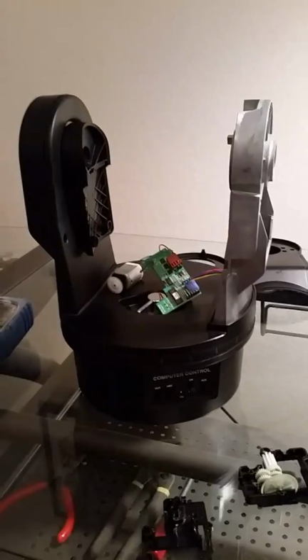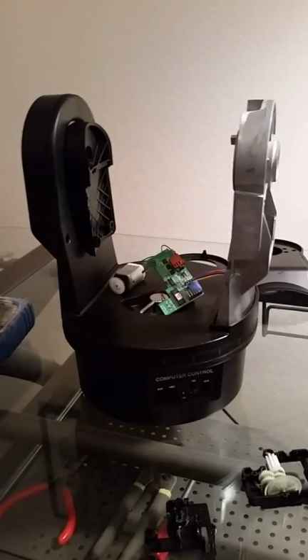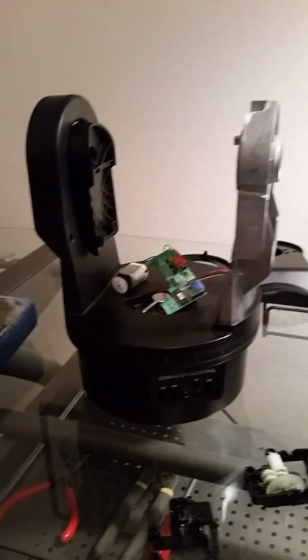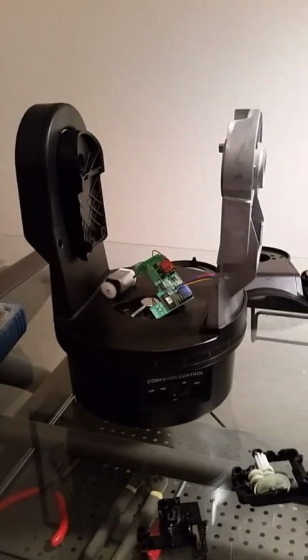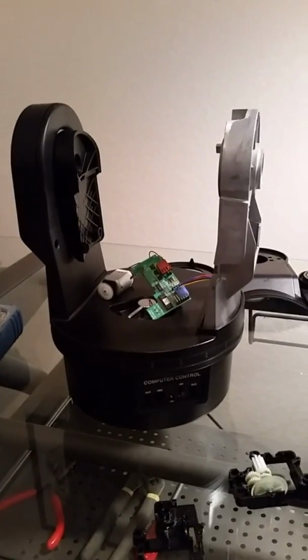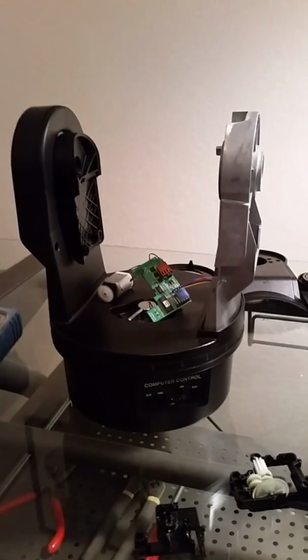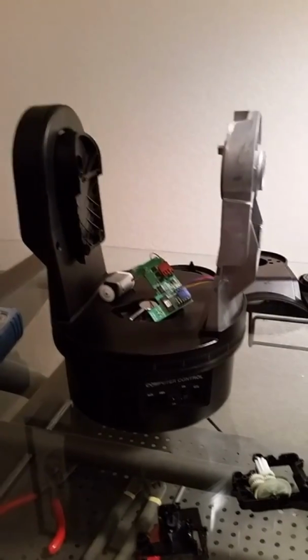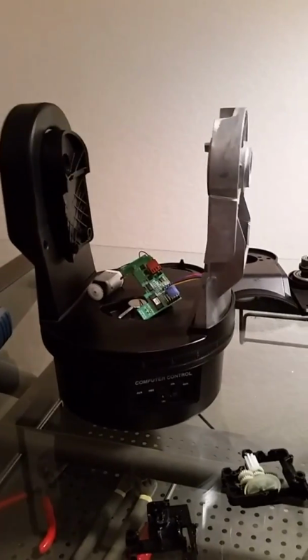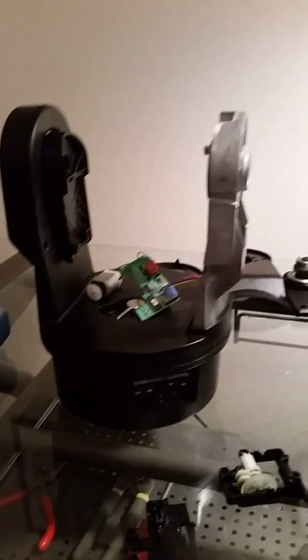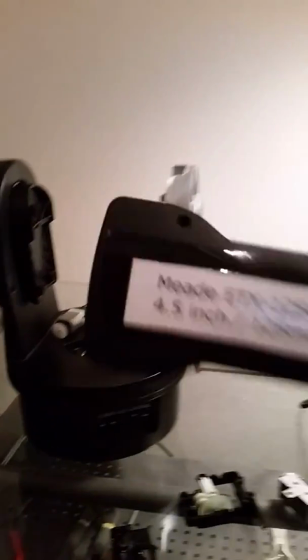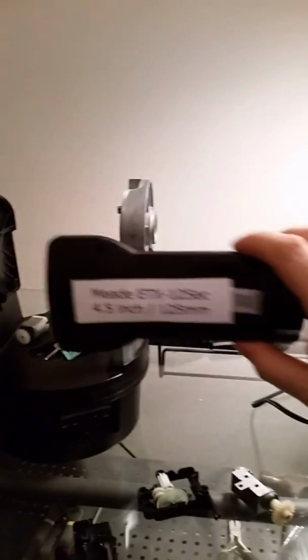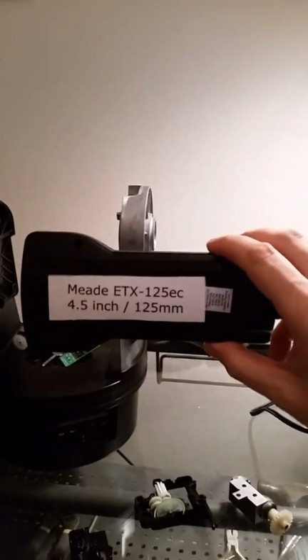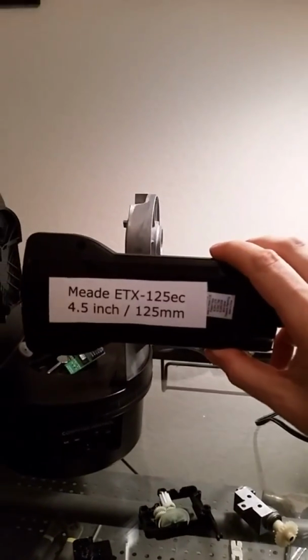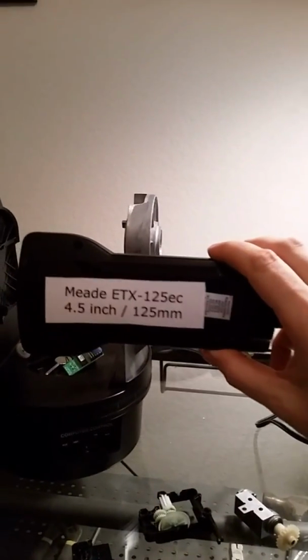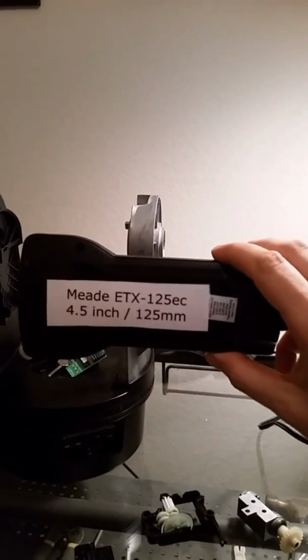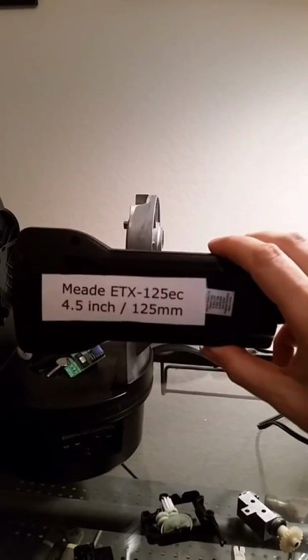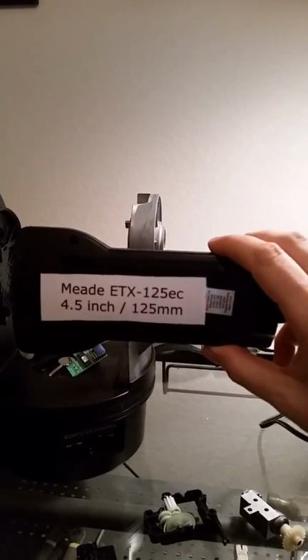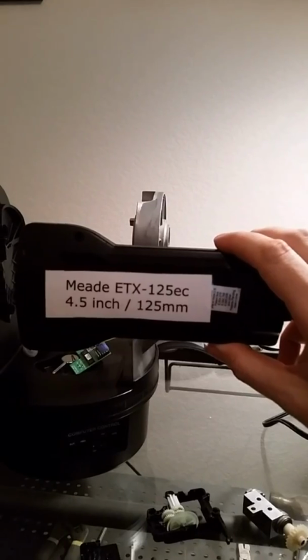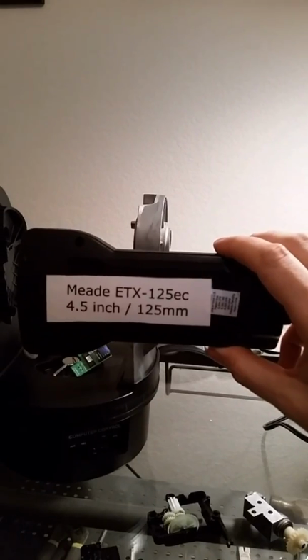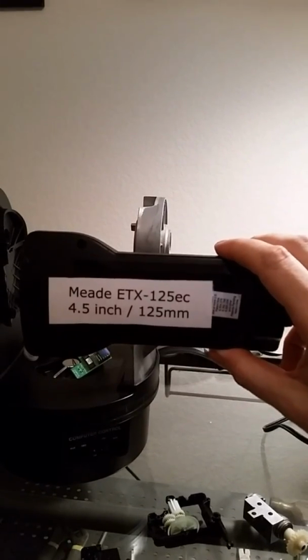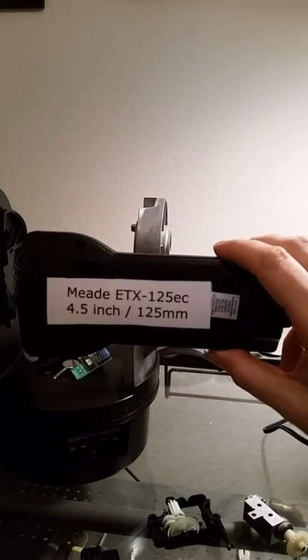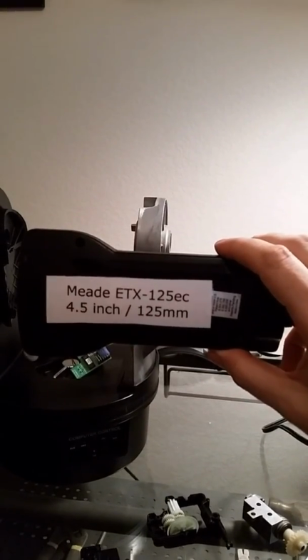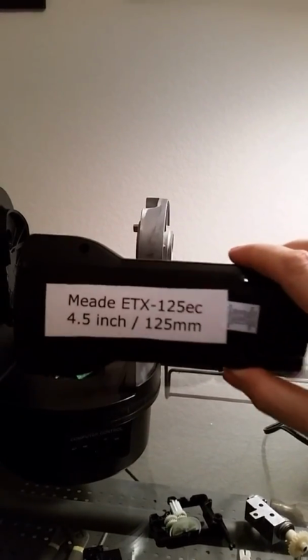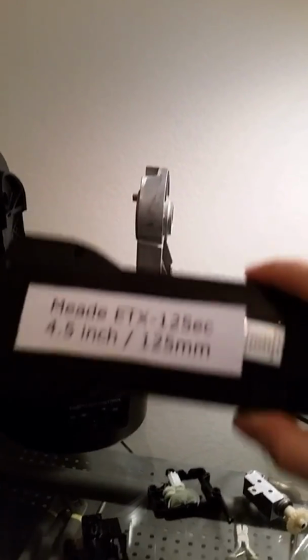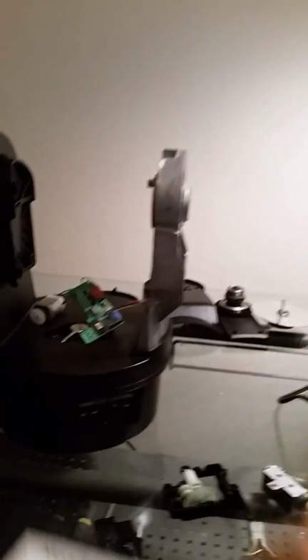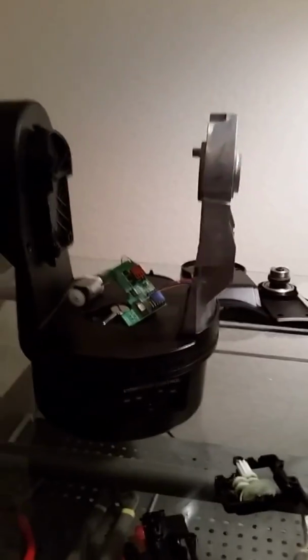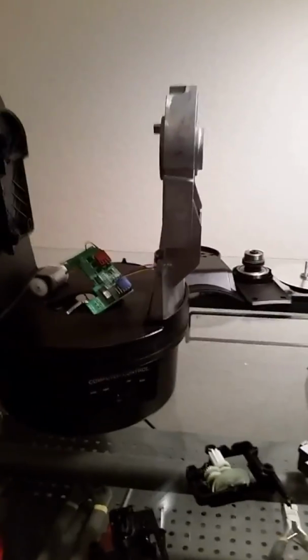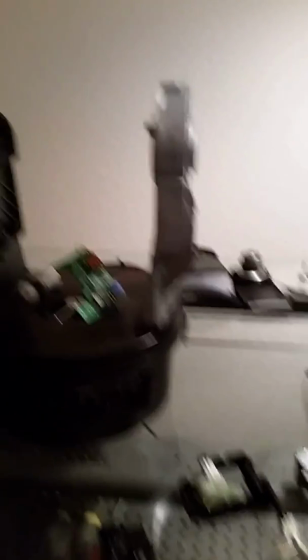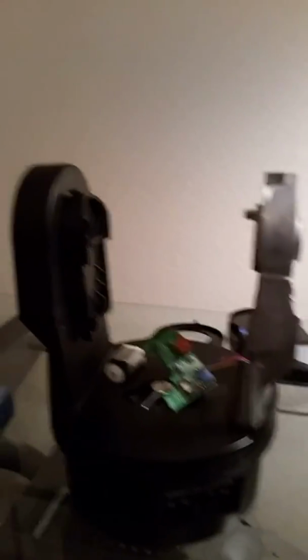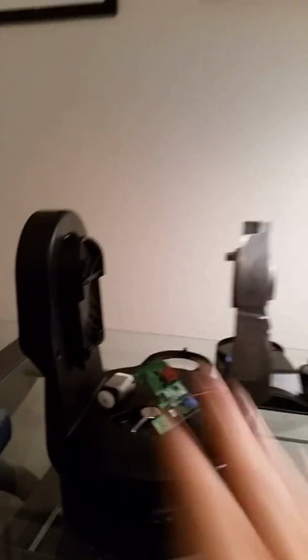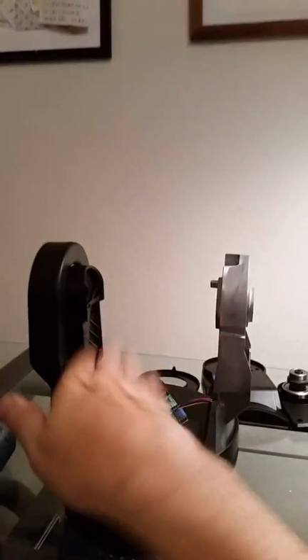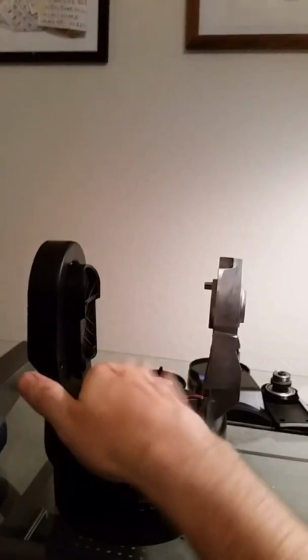This is my video about the Mead ETX 125EC 4.5 inch 125 millimeter motor drive fix.